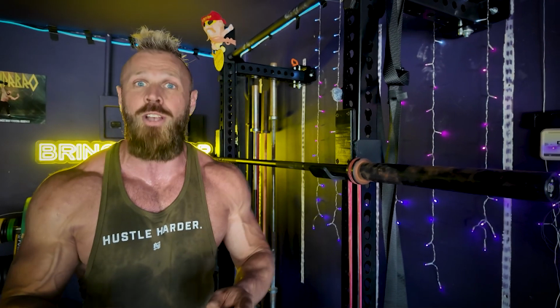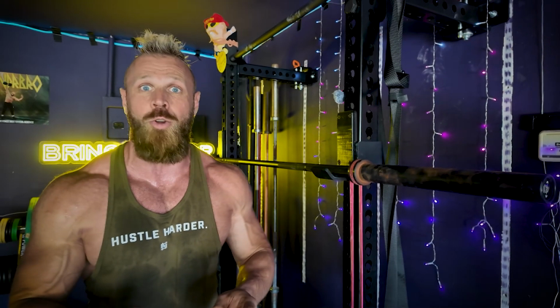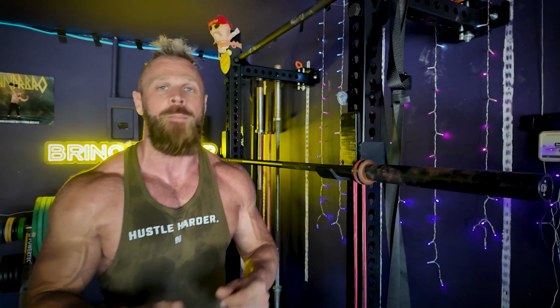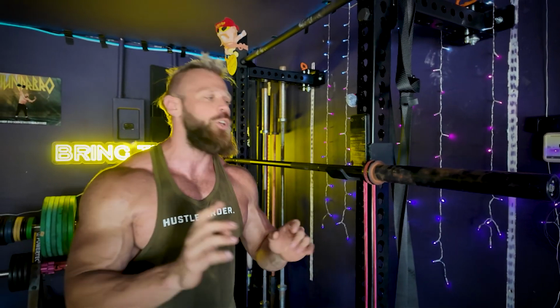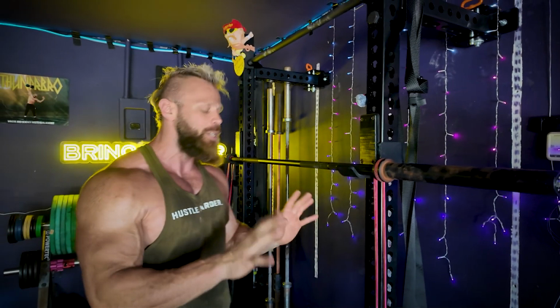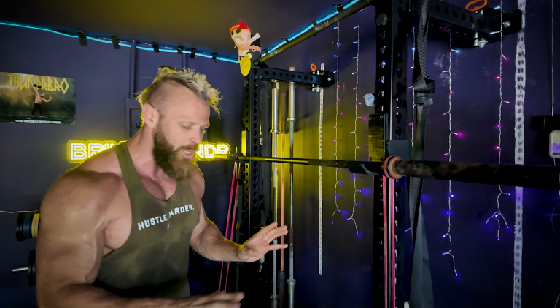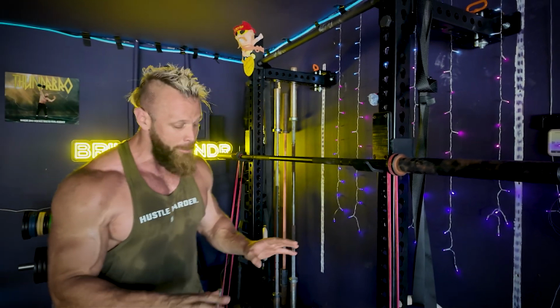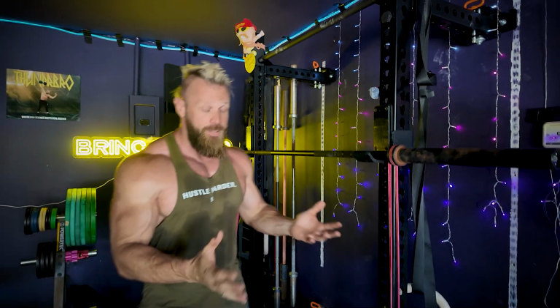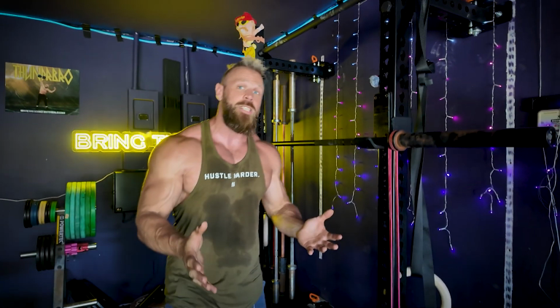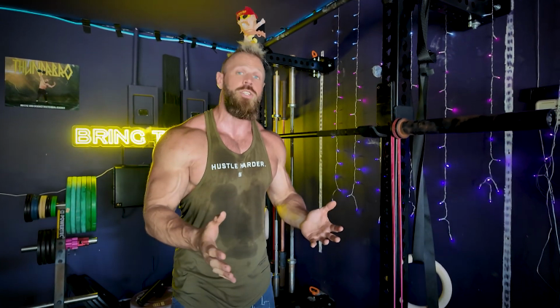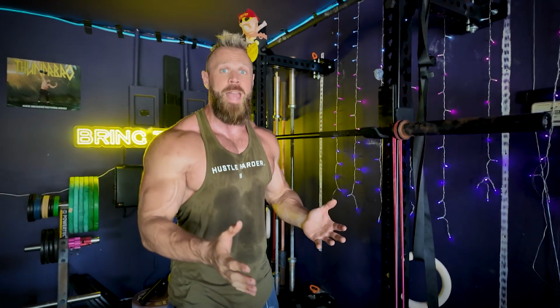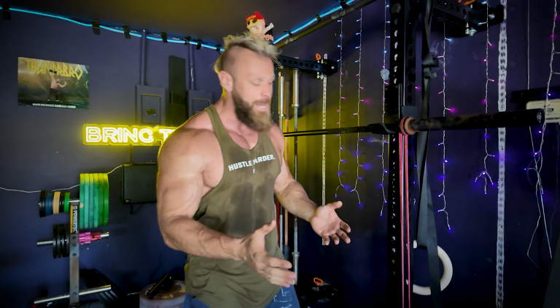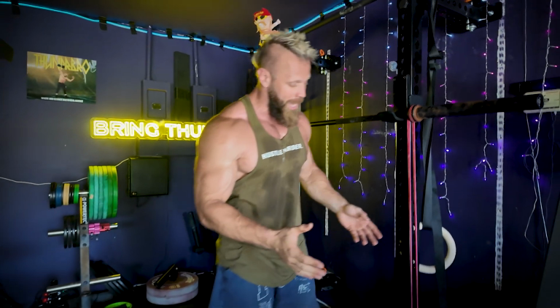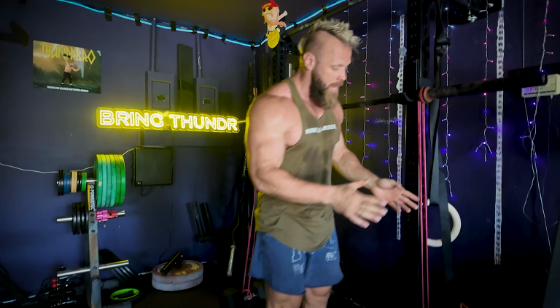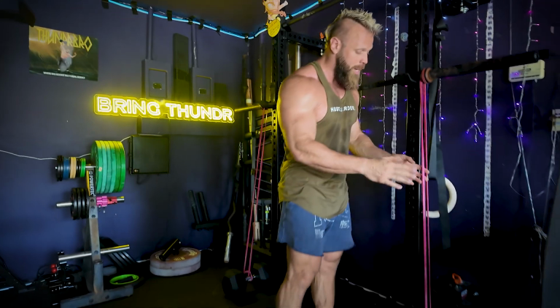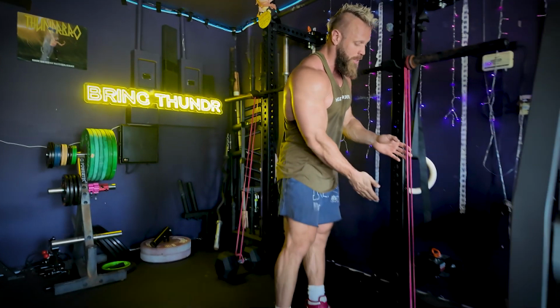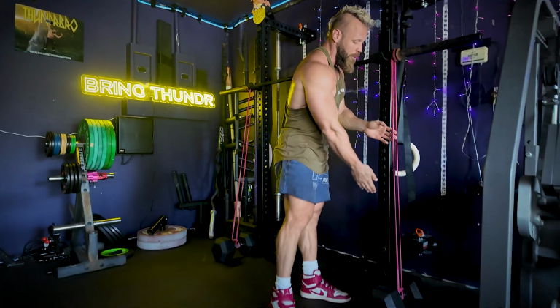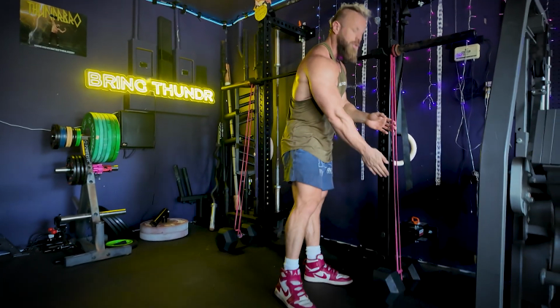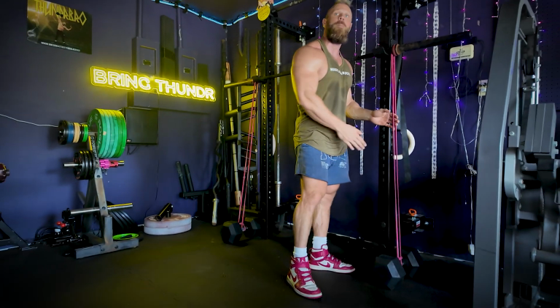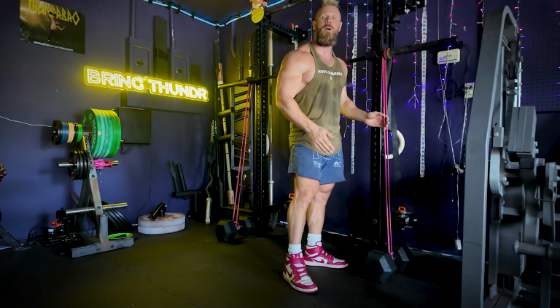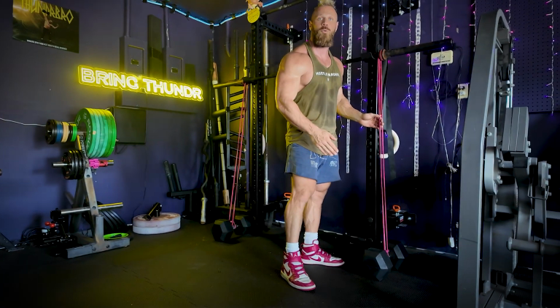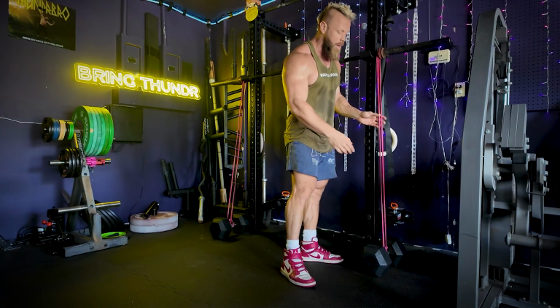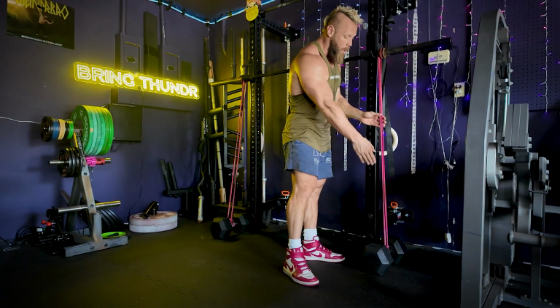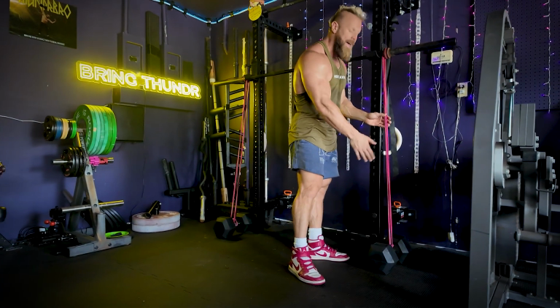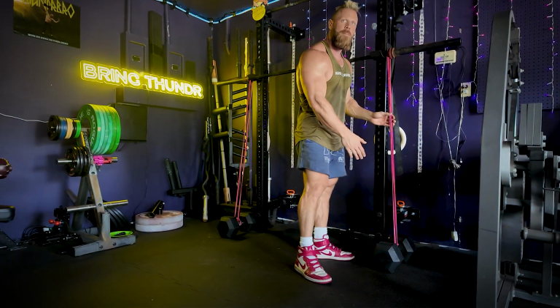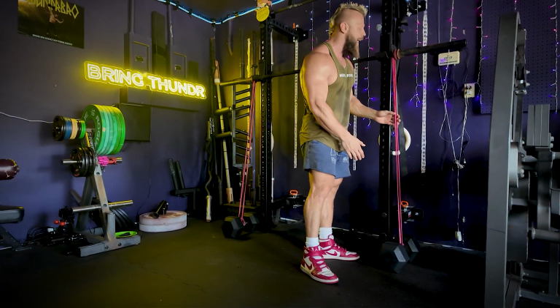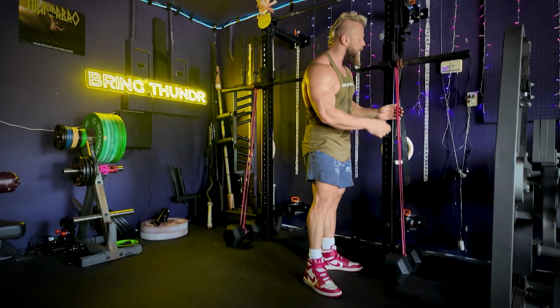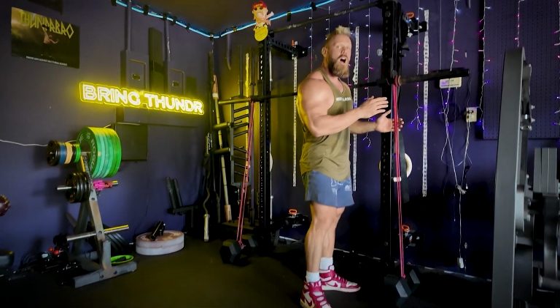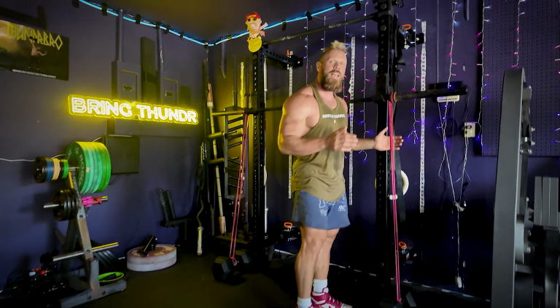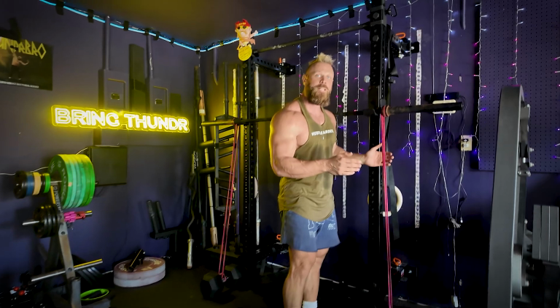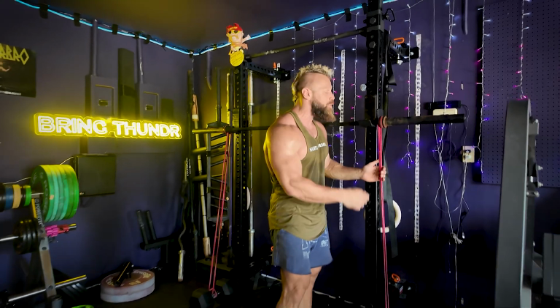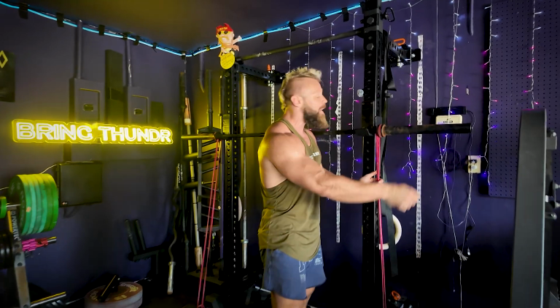When you set yourself up, very similar to the banded bench press, you can use either hooks off the bottom of the rack or a heavy dumbbell to anchor it. Unlike the bench press, you're not going to double up this band.